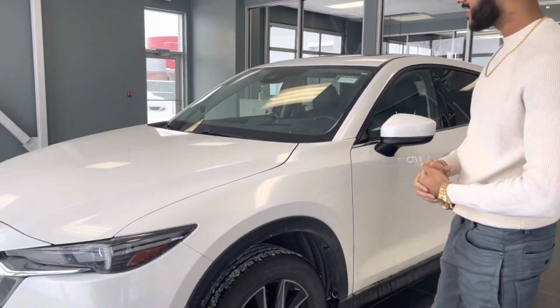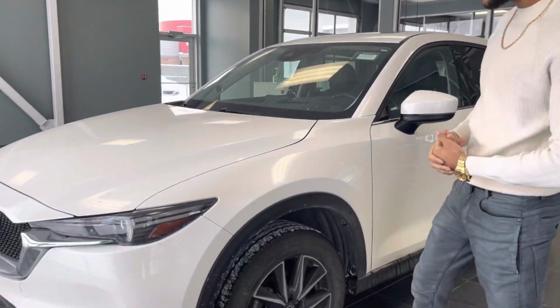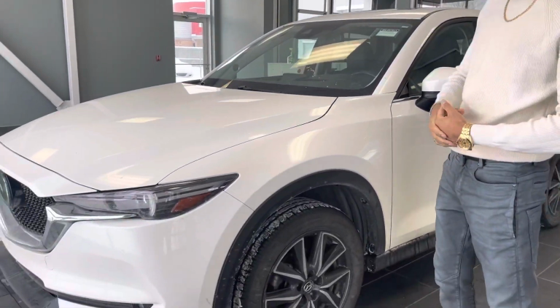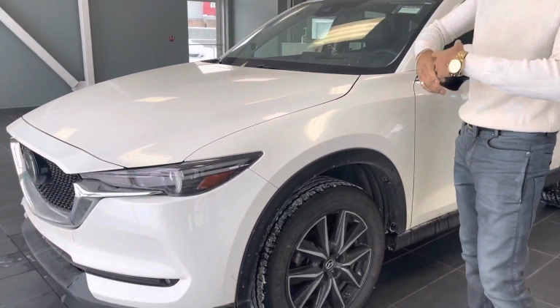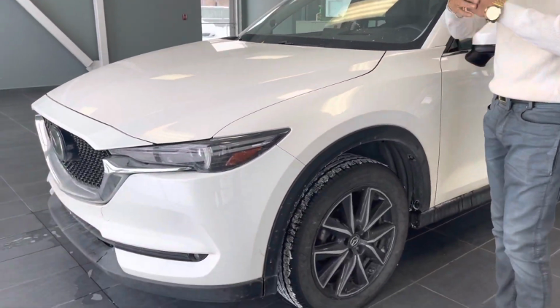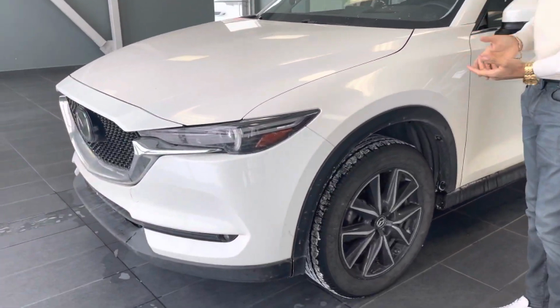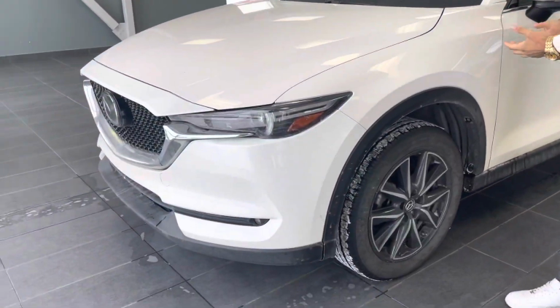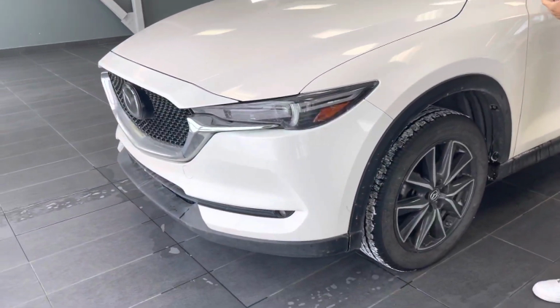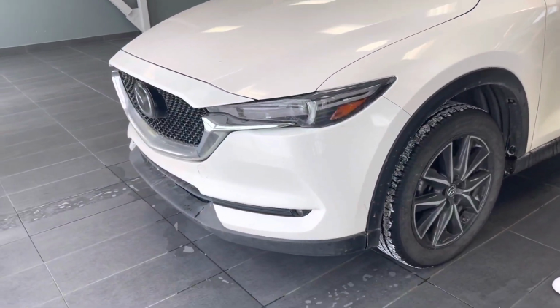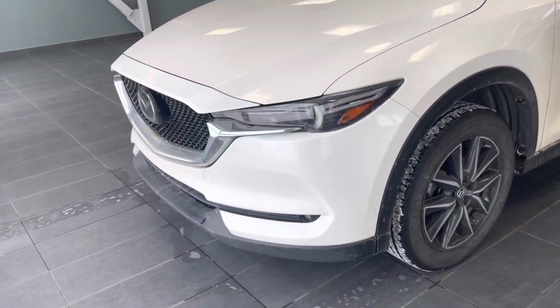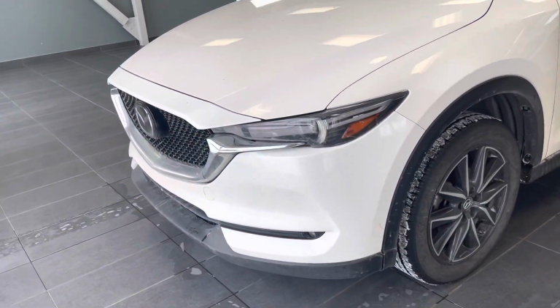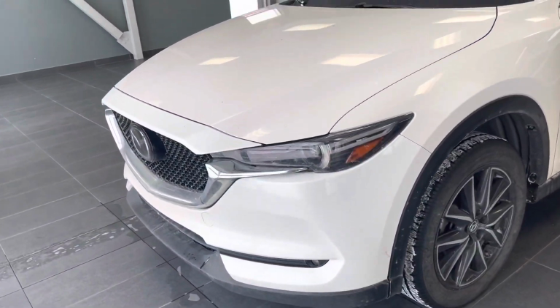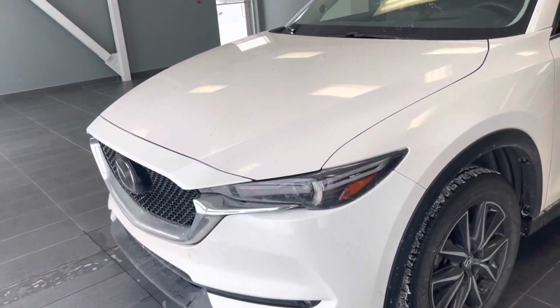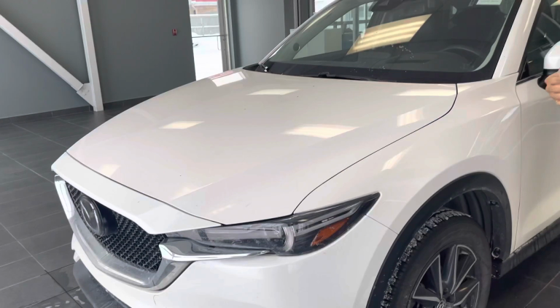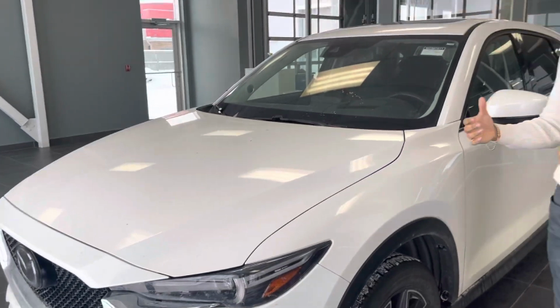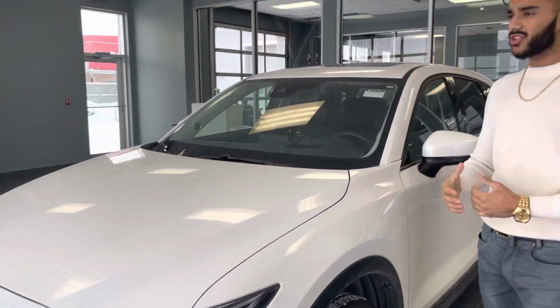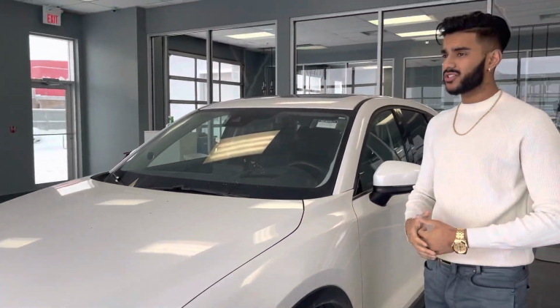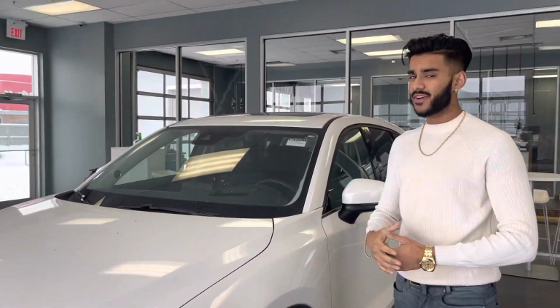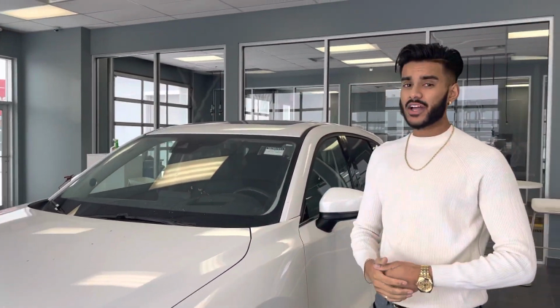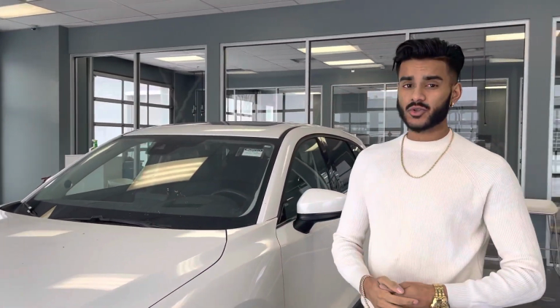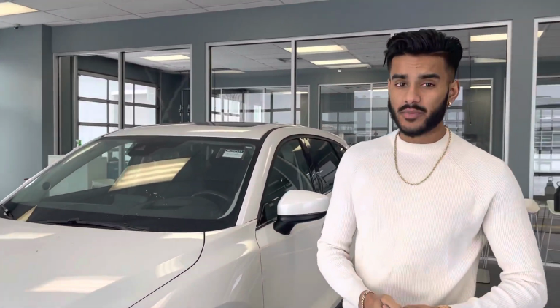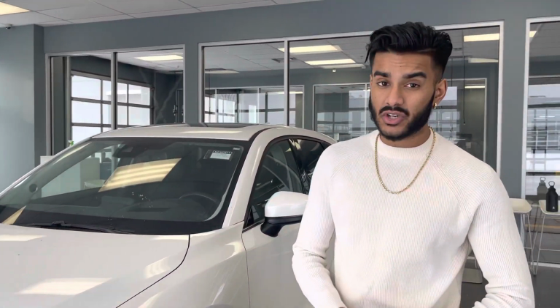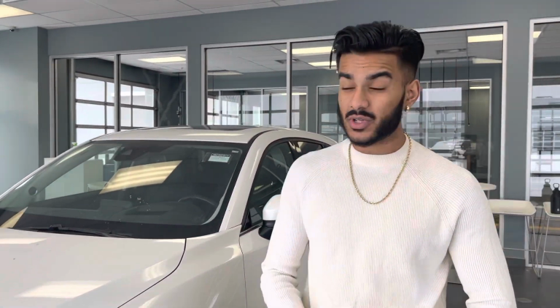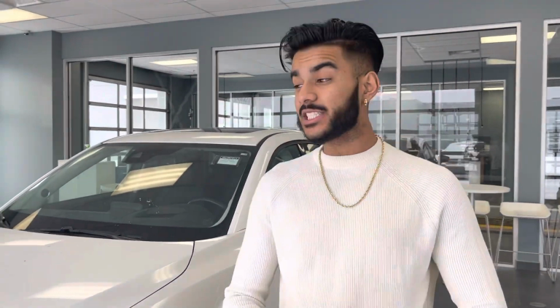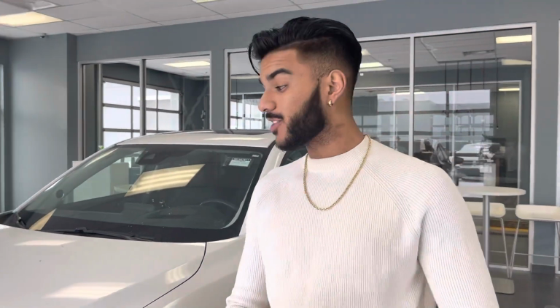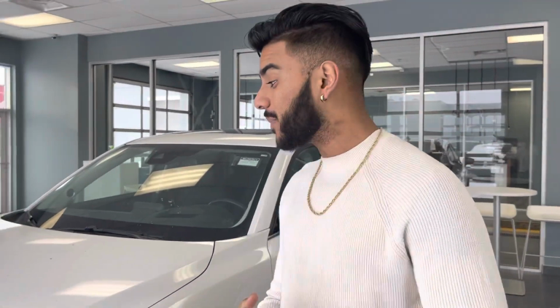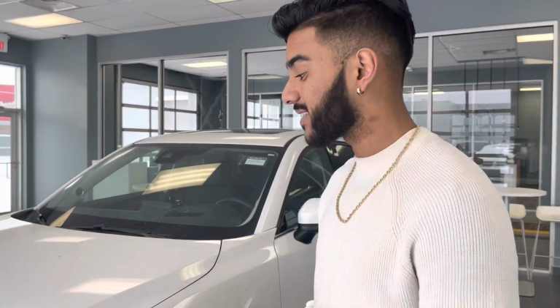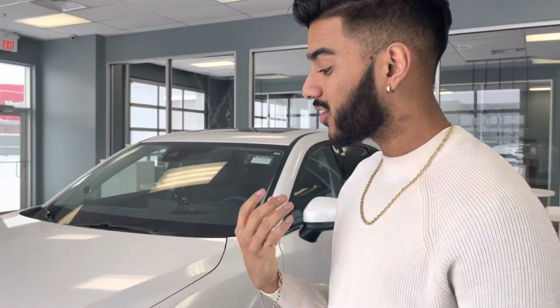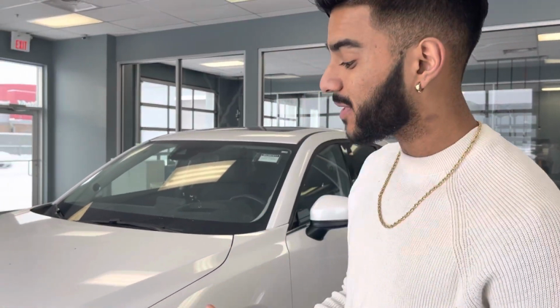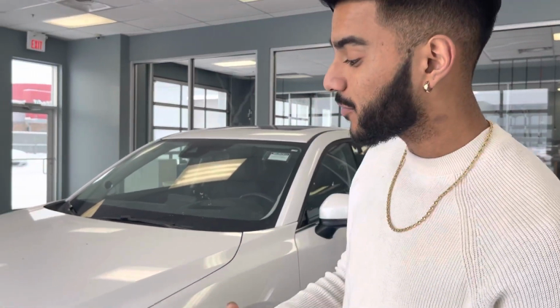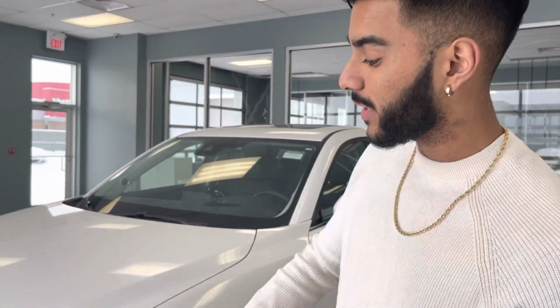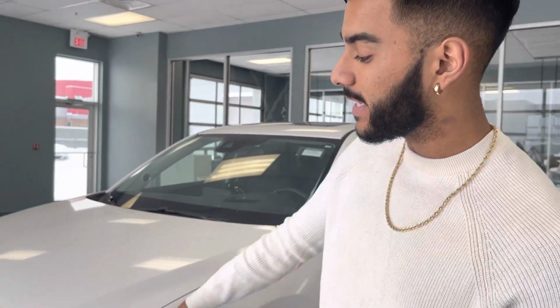Now it is in mint condition, especially for a 2017. I think it has just around 30 to 35,000 kilometers on it, which is still mint. The car is barely broken in yet.